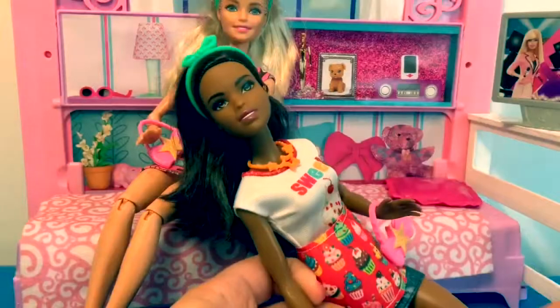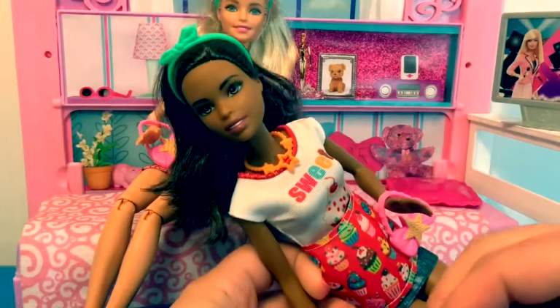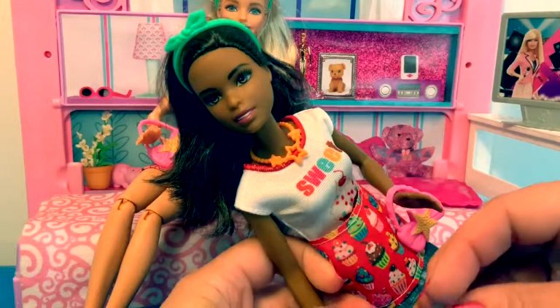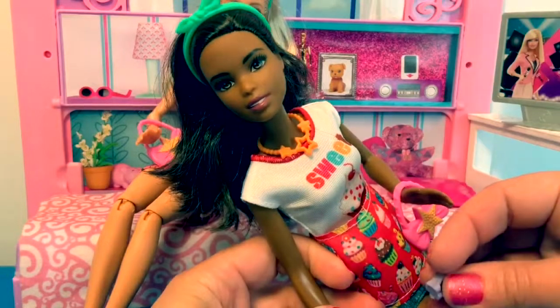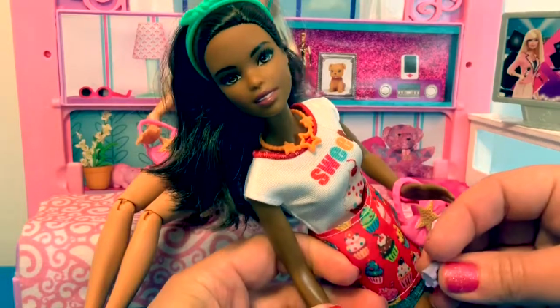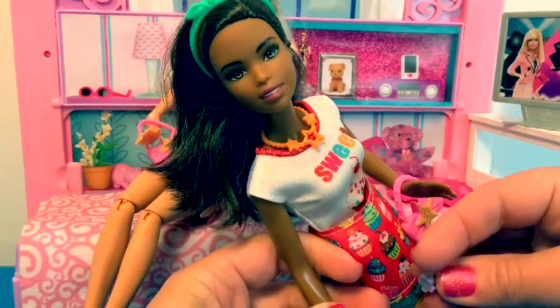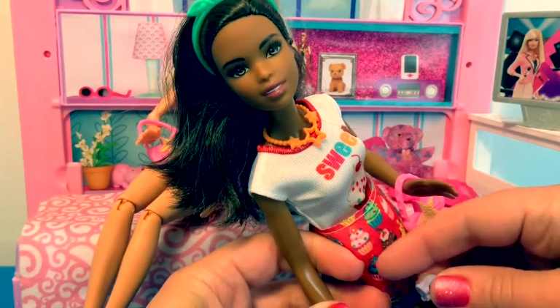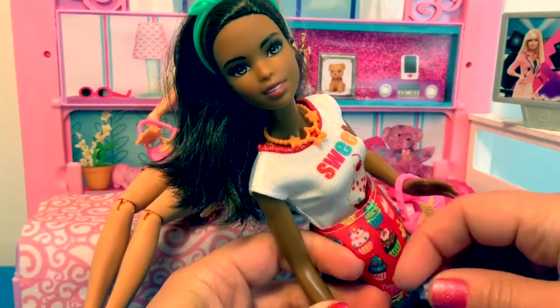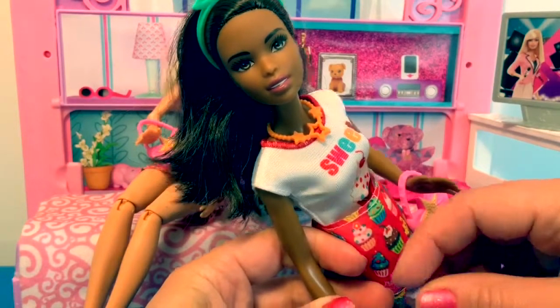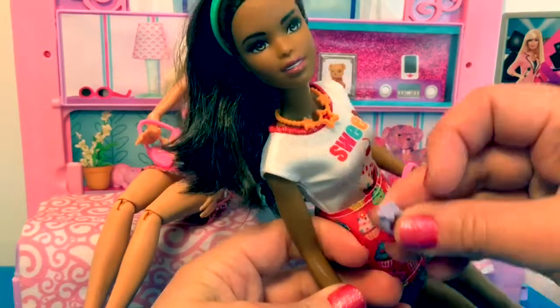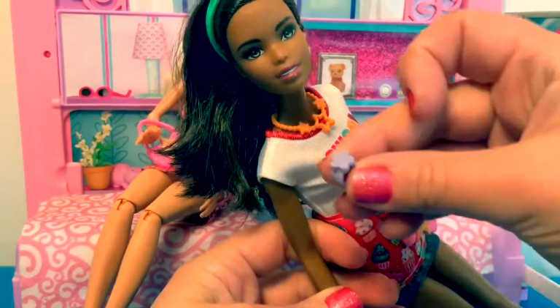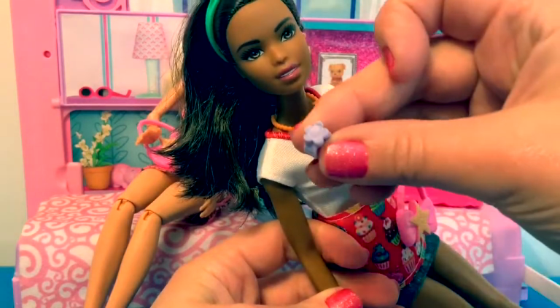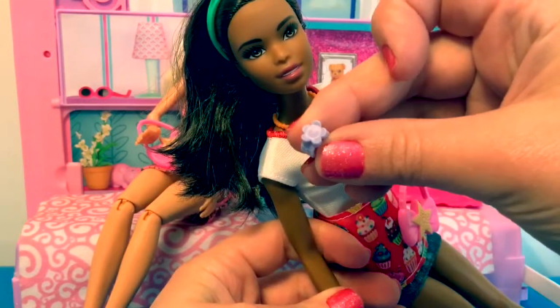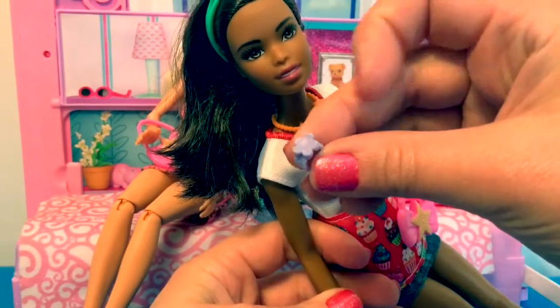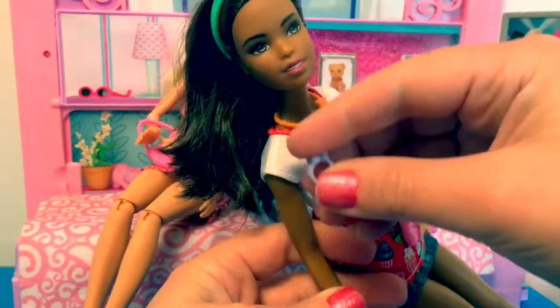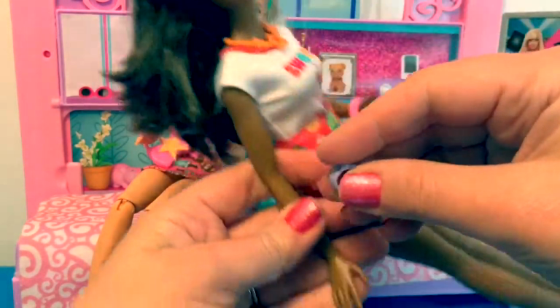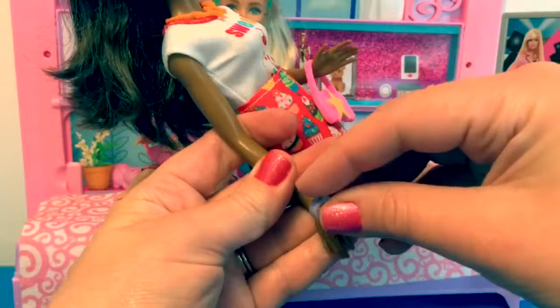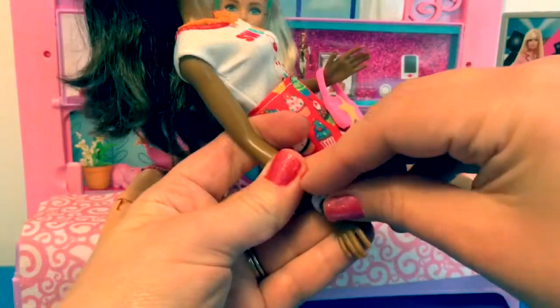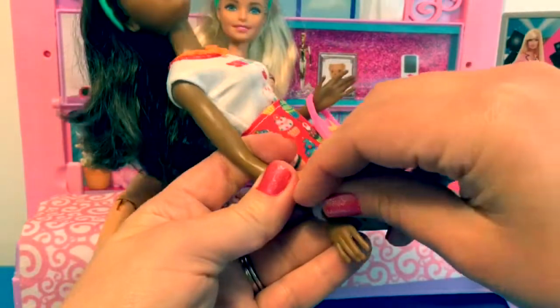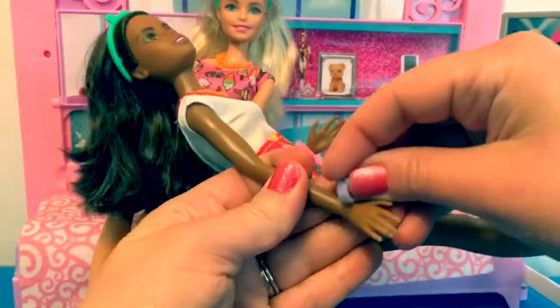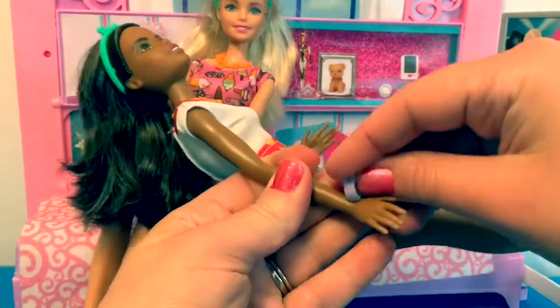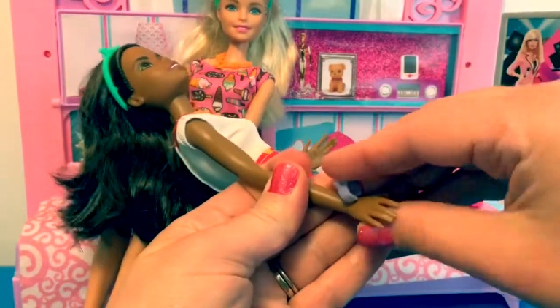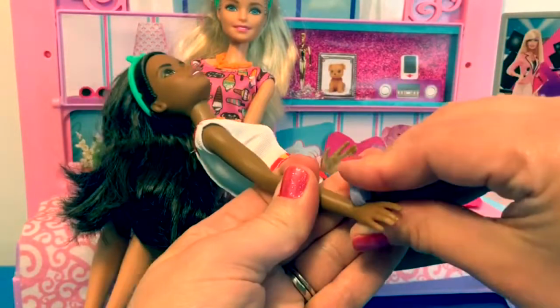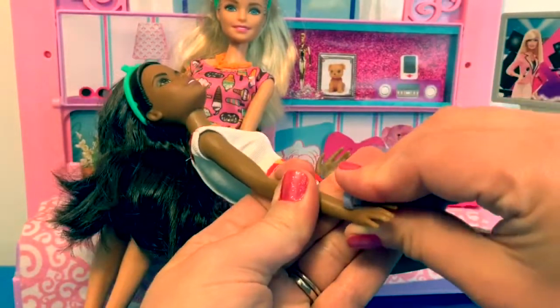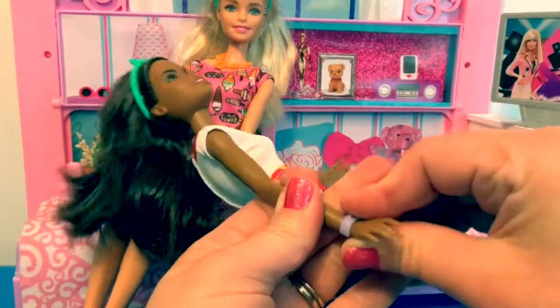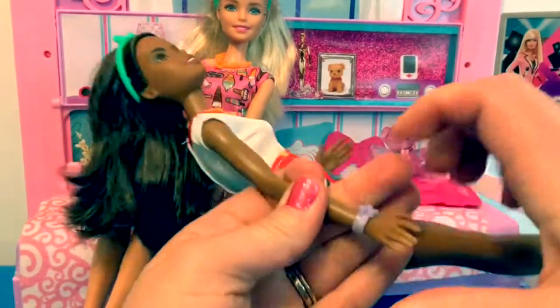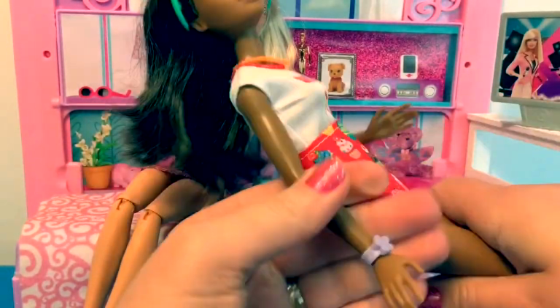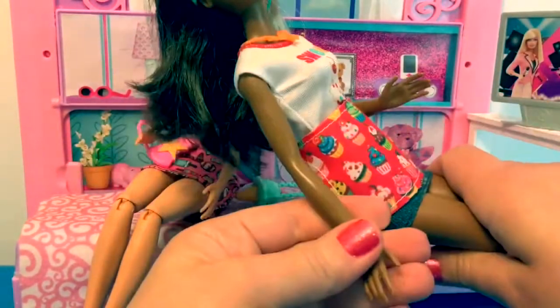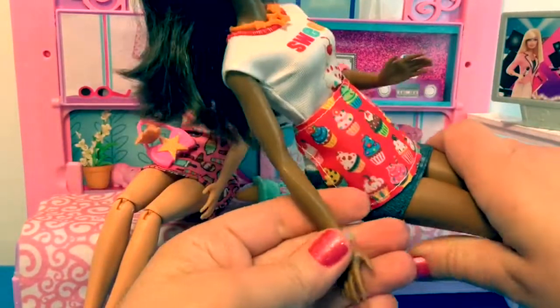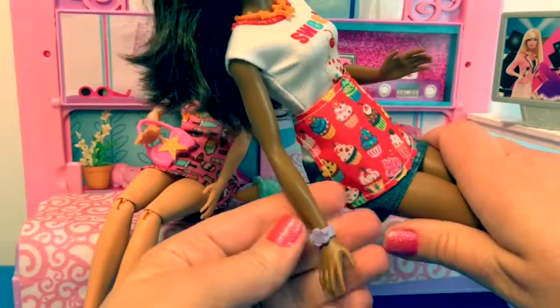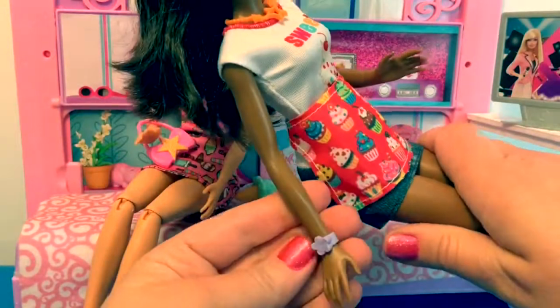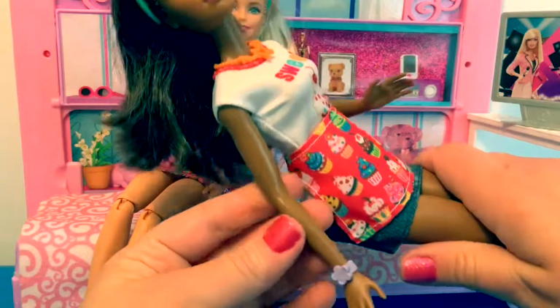Uh-oh, I missed one of the accessories. It was a little bracelet. Let's try it on. Gorgeous.